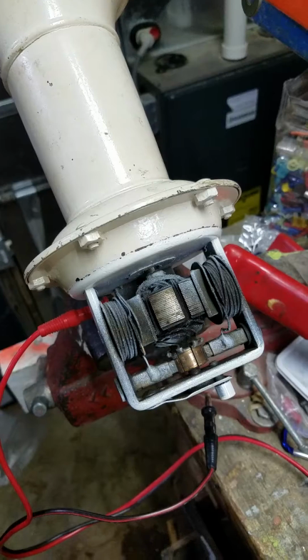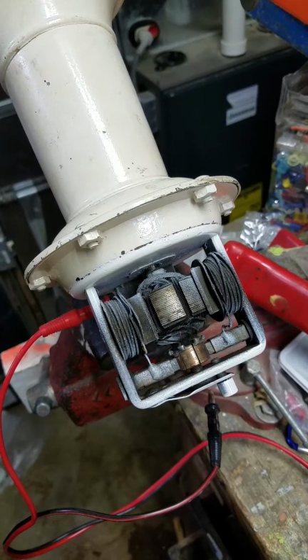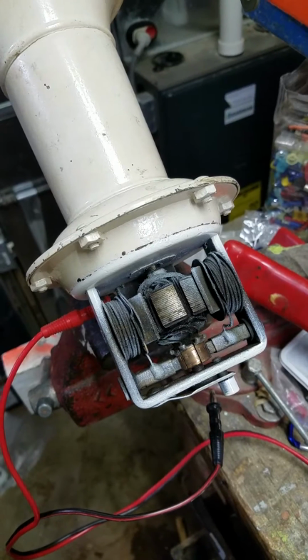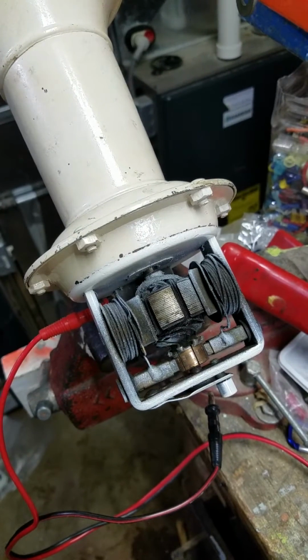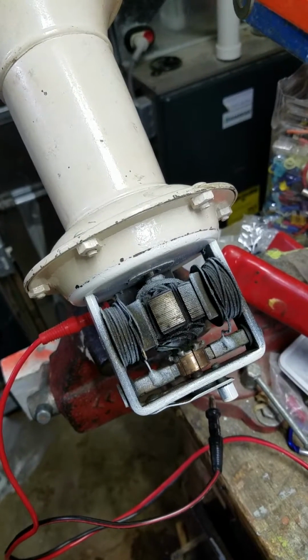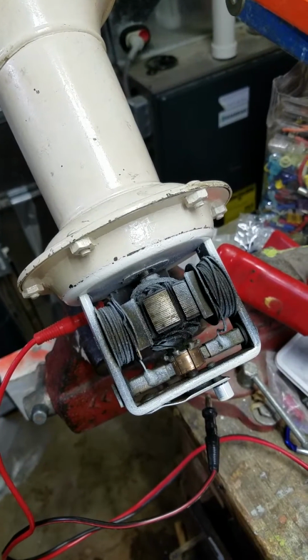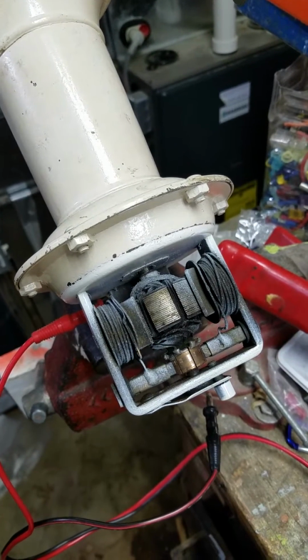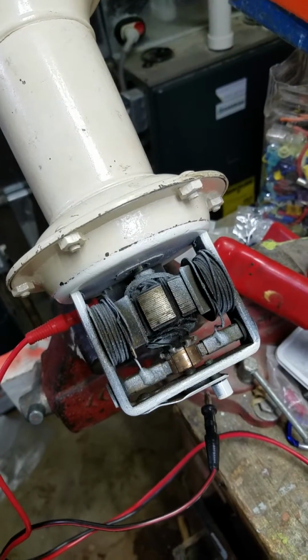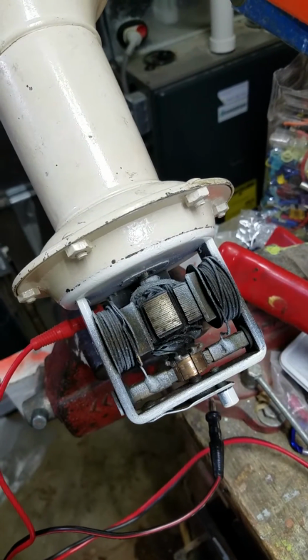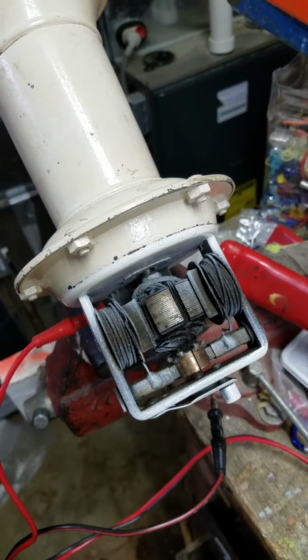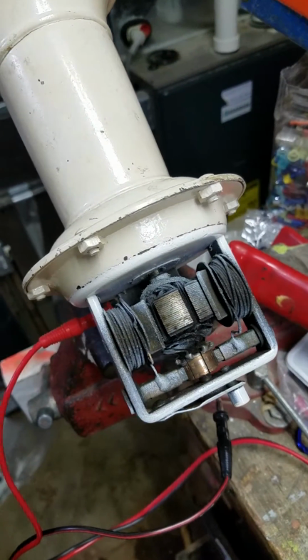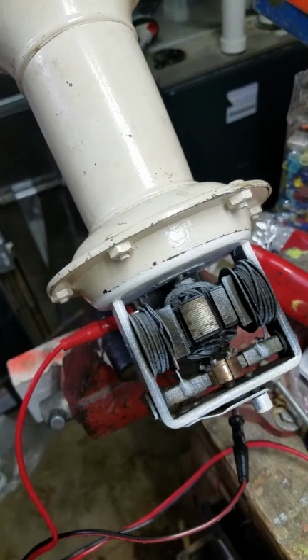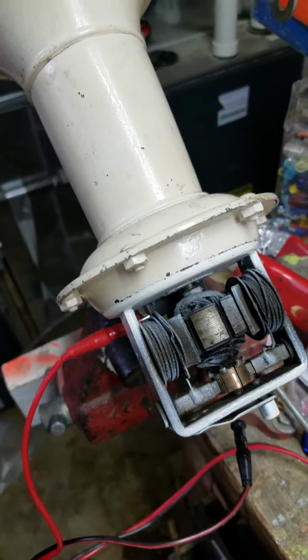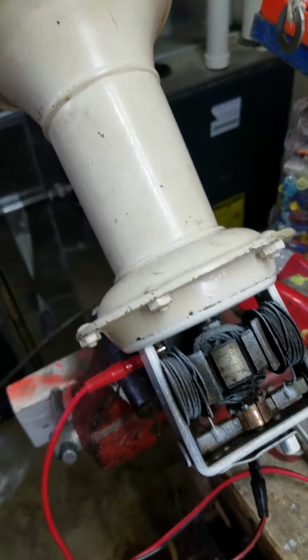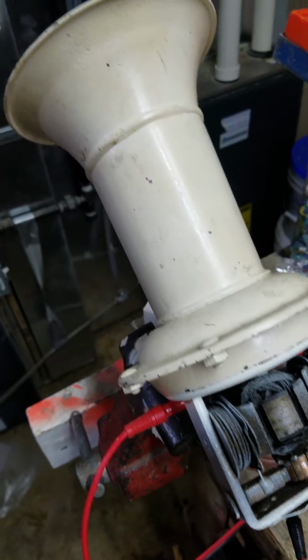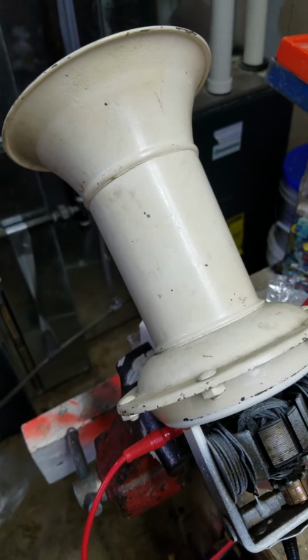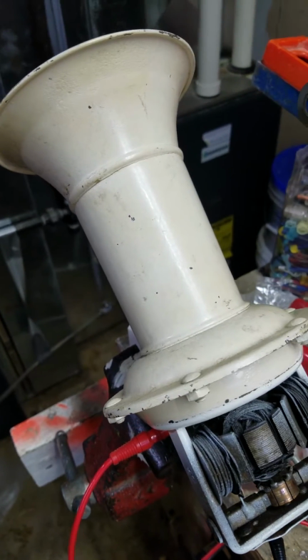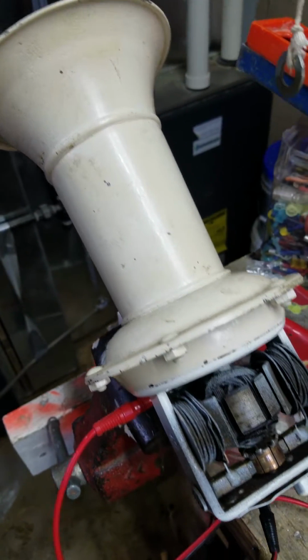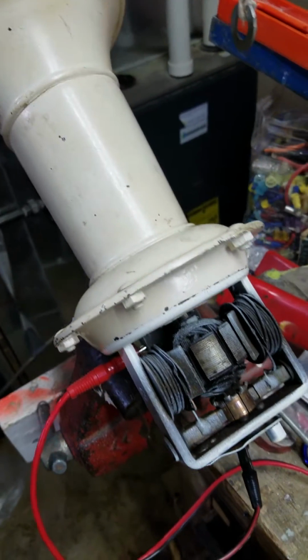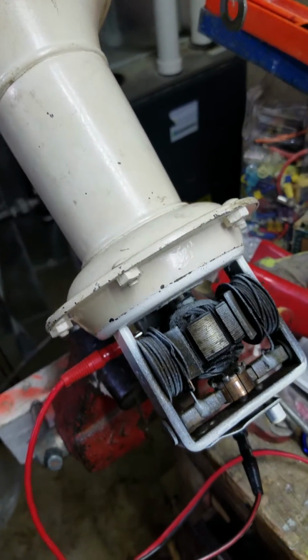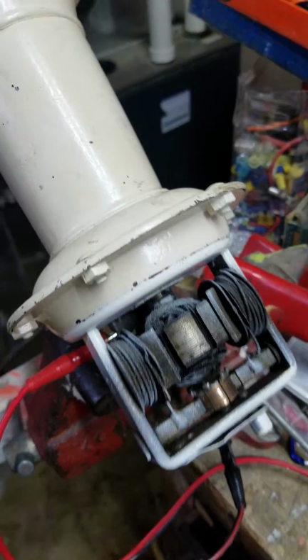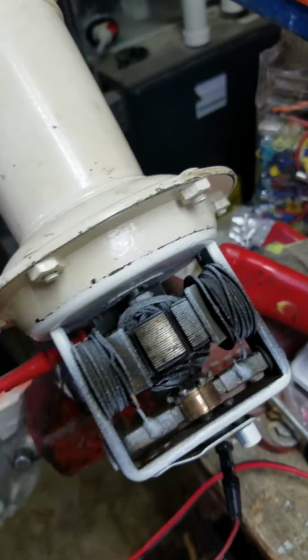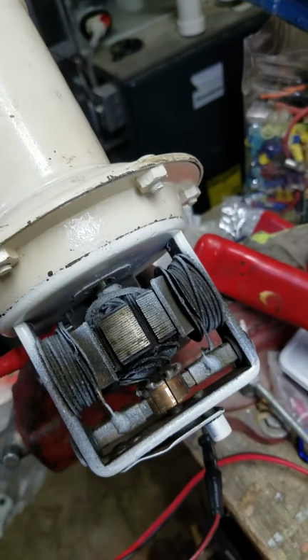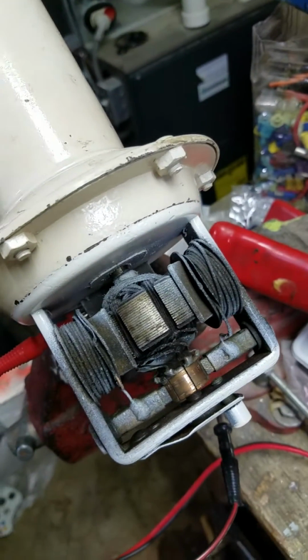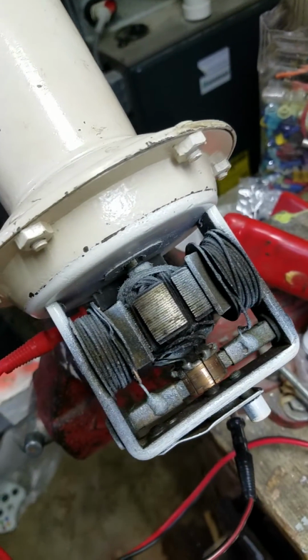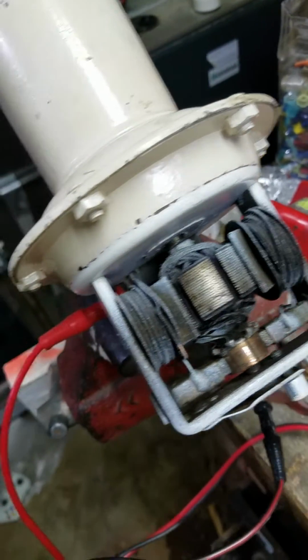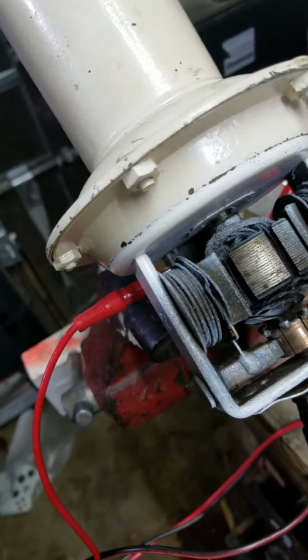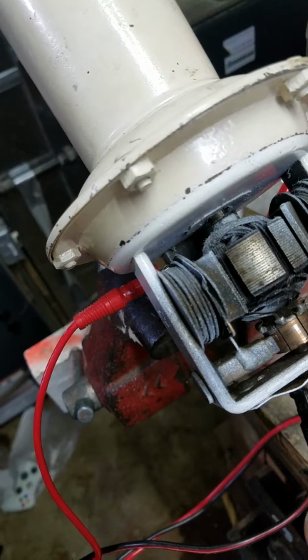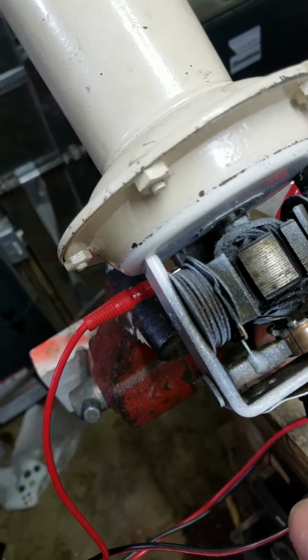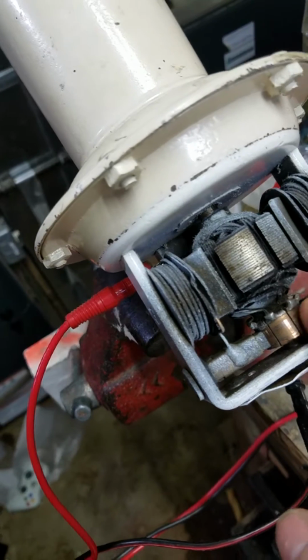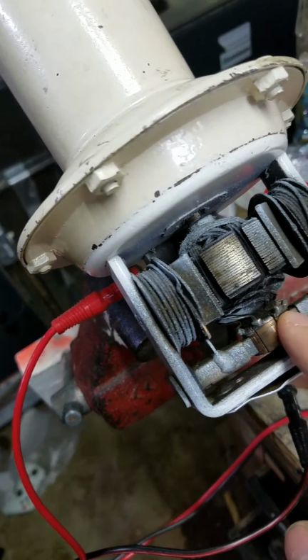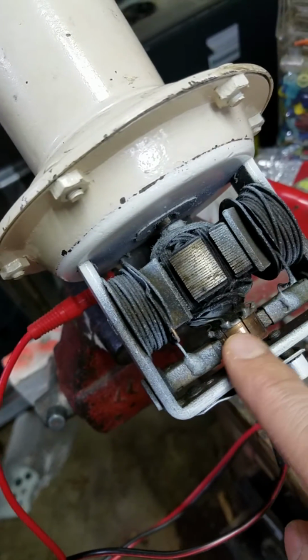Never mind my very messy workbench, but this is a something or other that I found, and I was really excited to see that I can understand the circuitry of it.